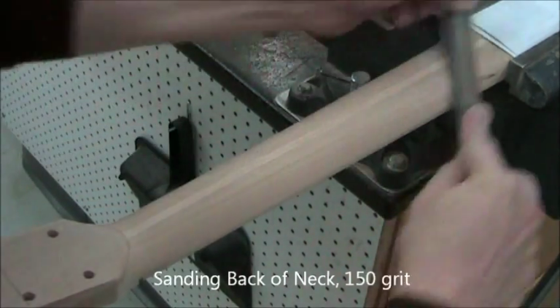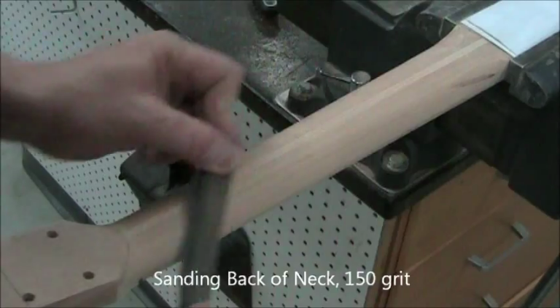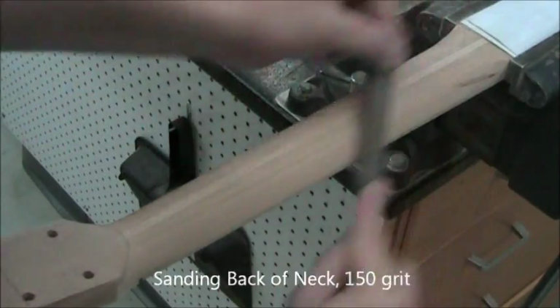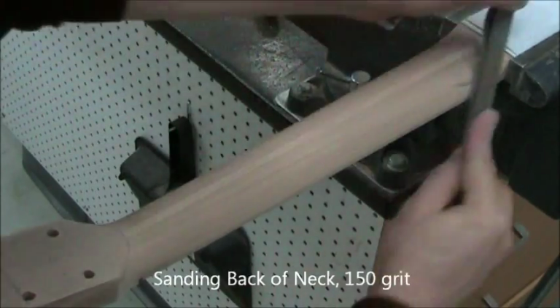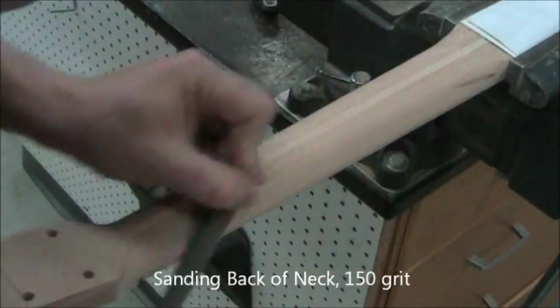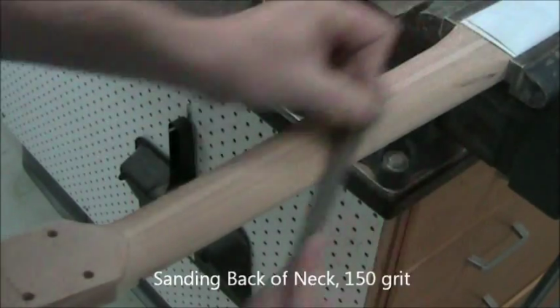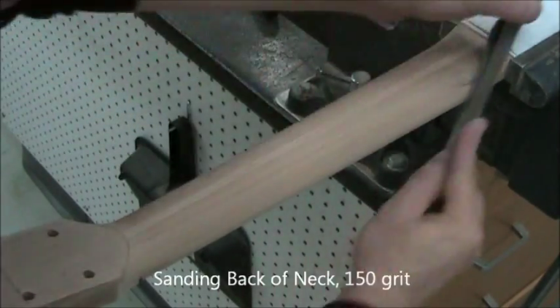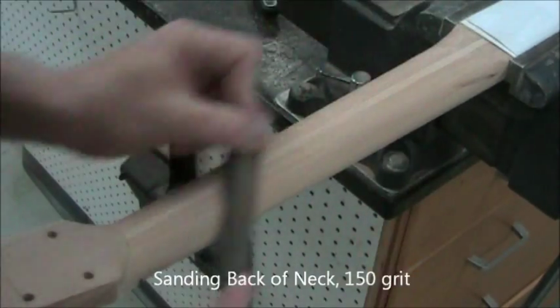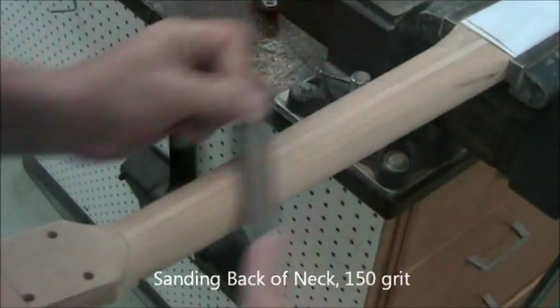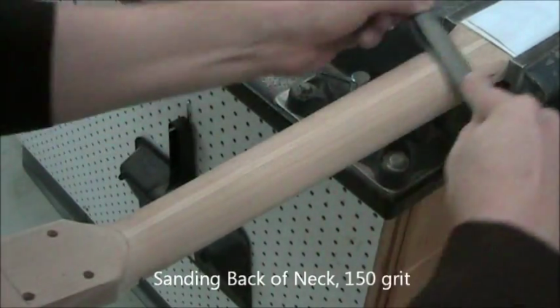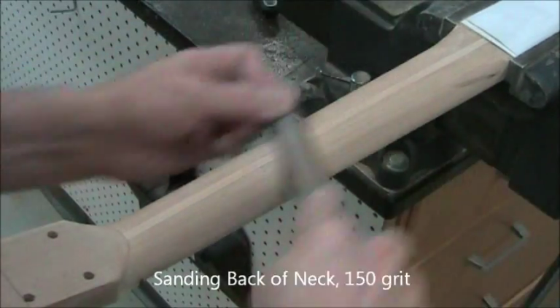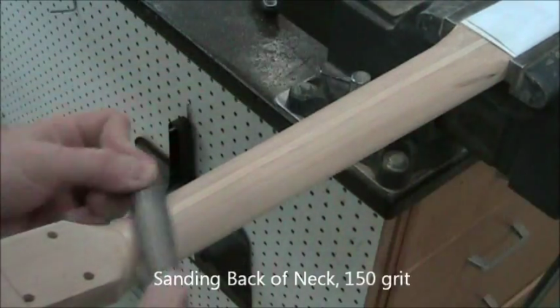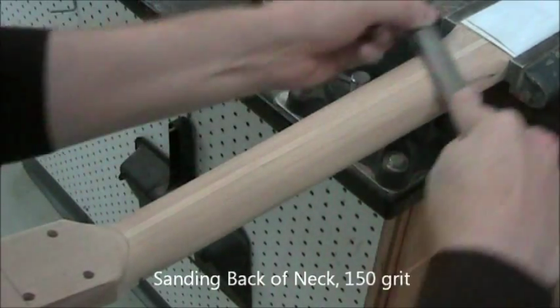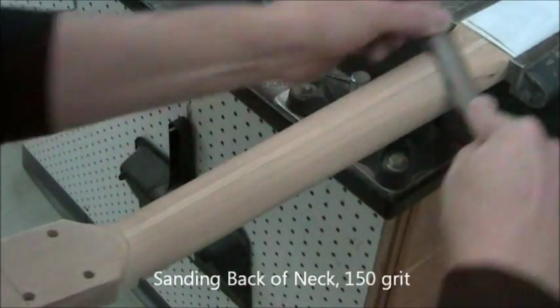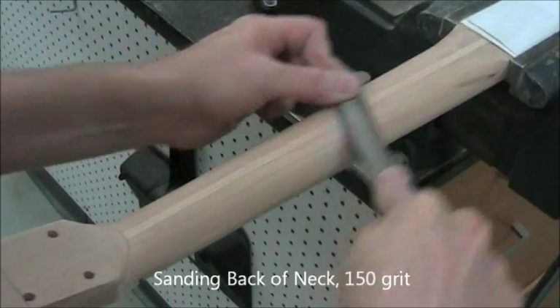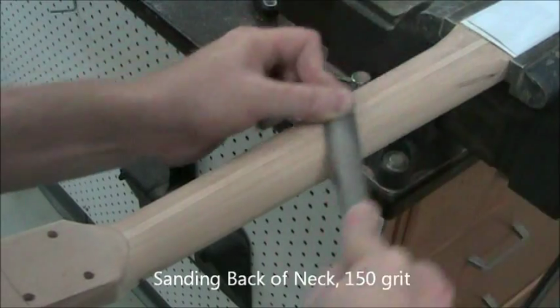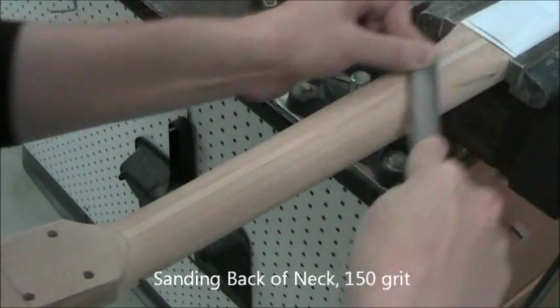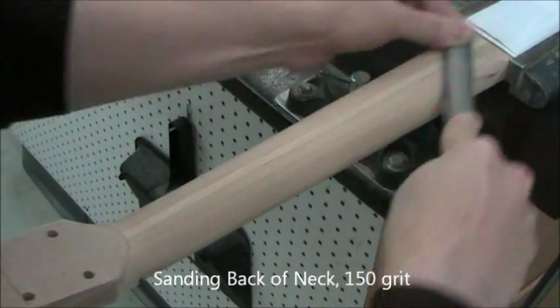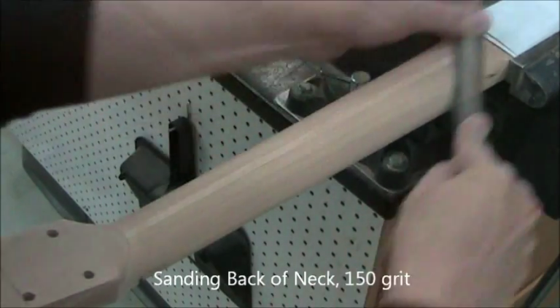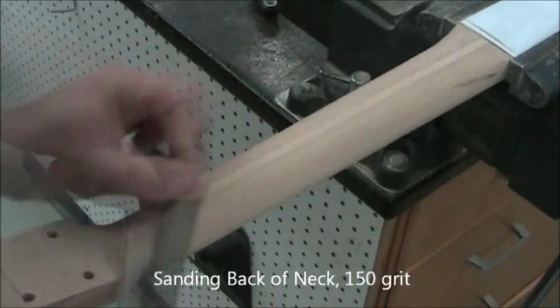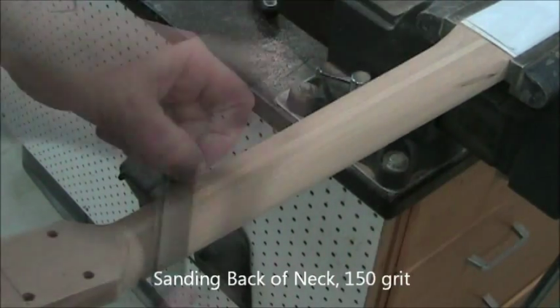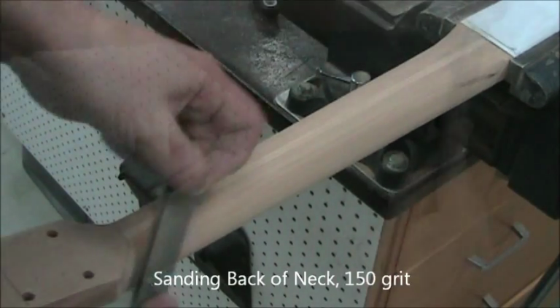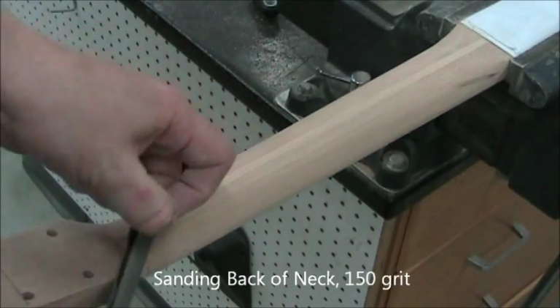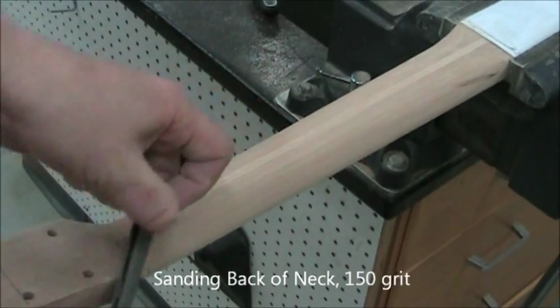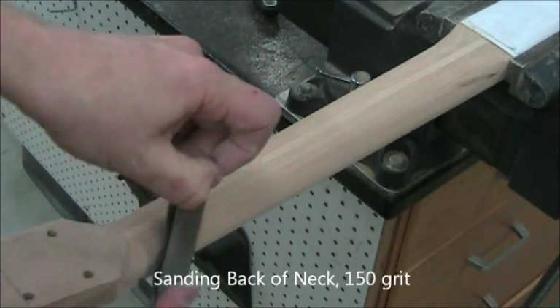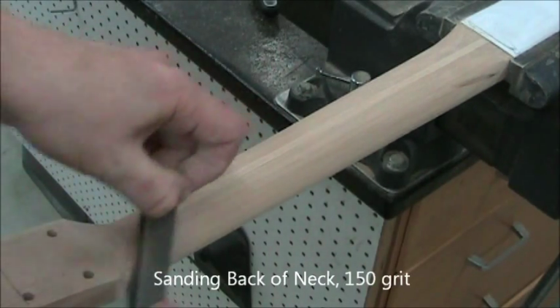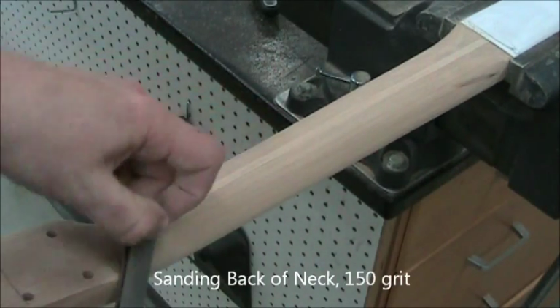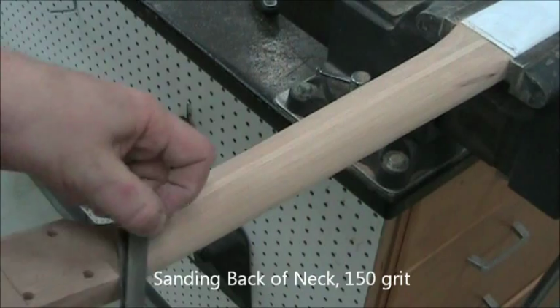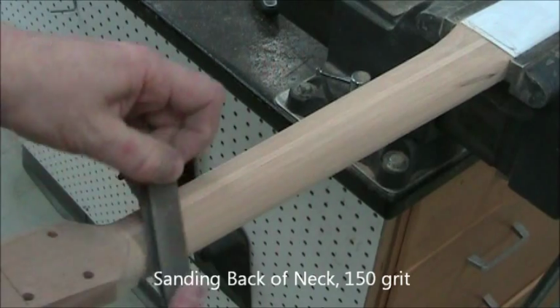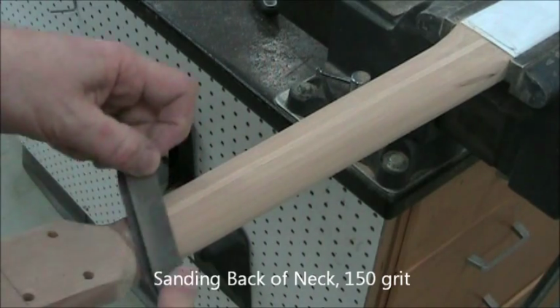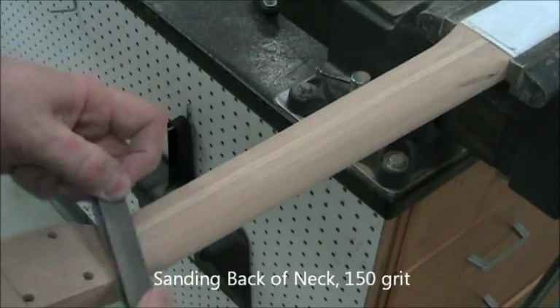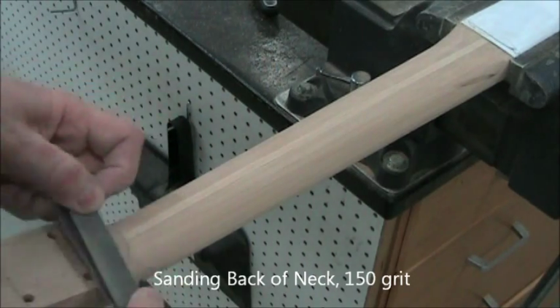Now we switch to 150-grit along the grain. Any cross-grain sanding will produce very visible scratches, even at 150-grit. So we use the same grit but sand along the grain to get rid of those scratches.